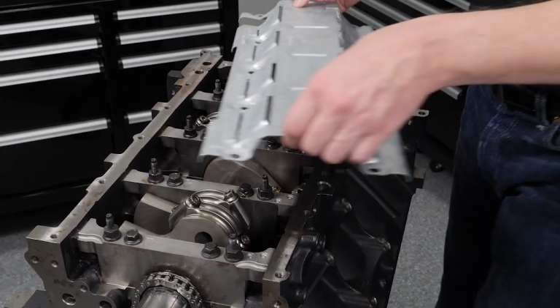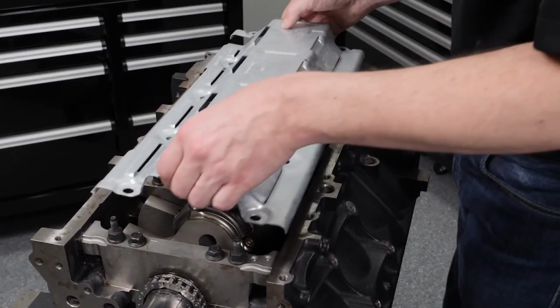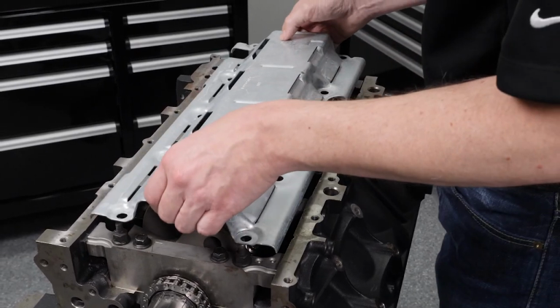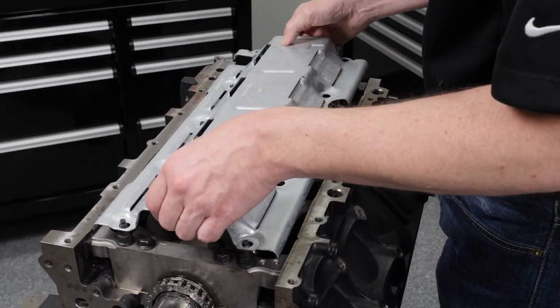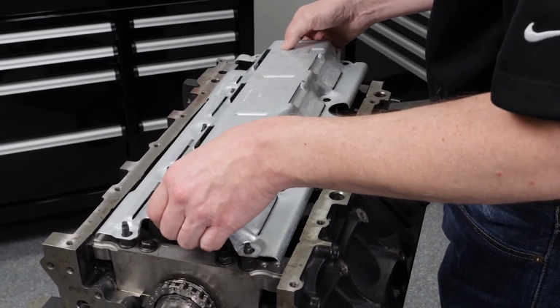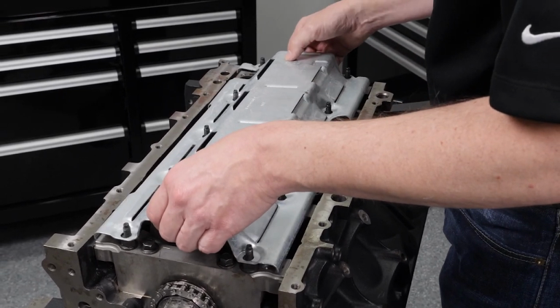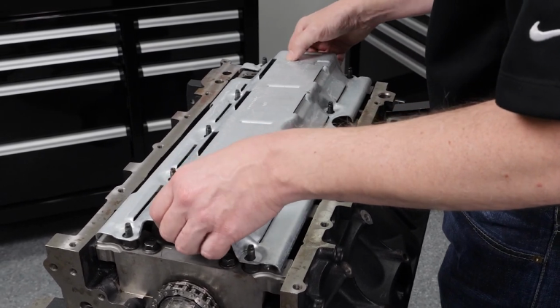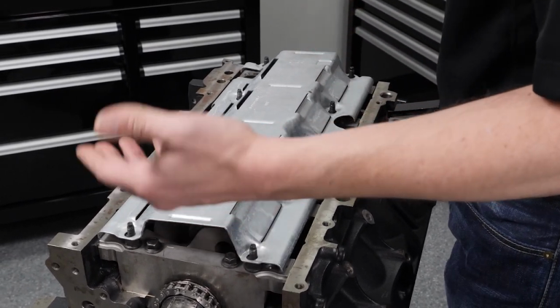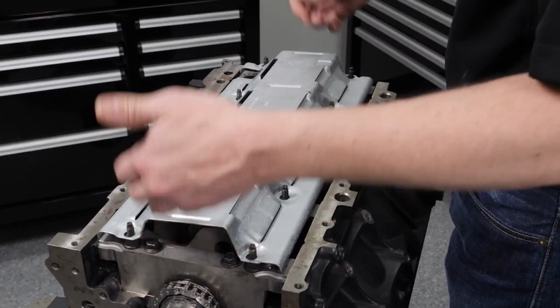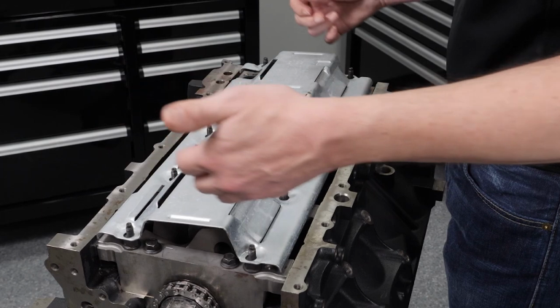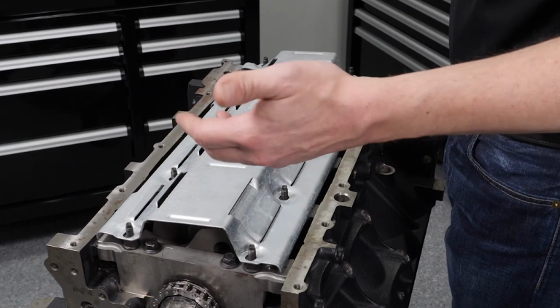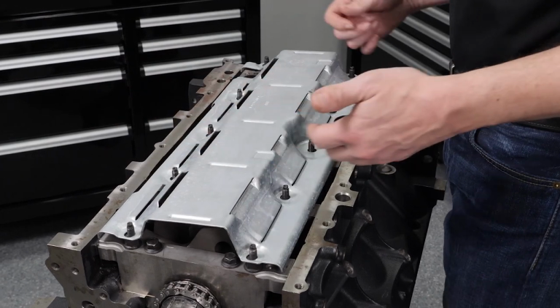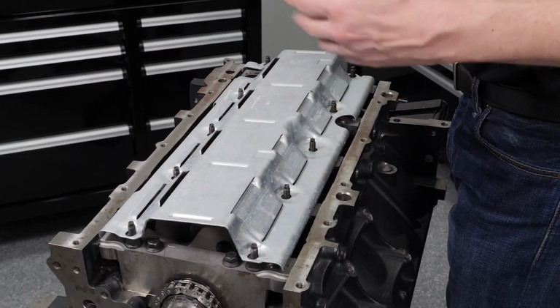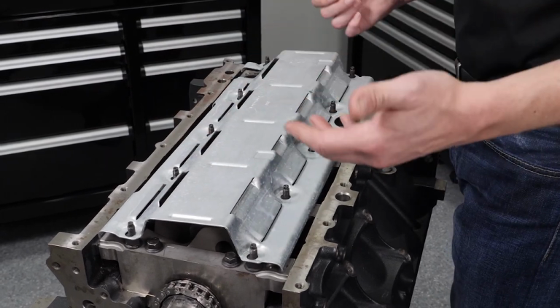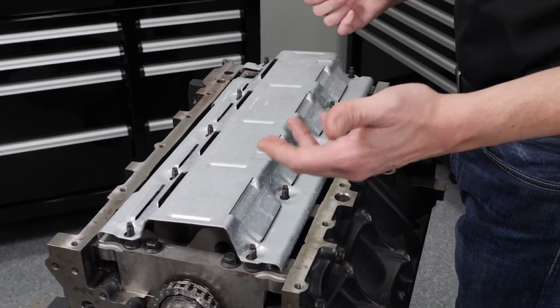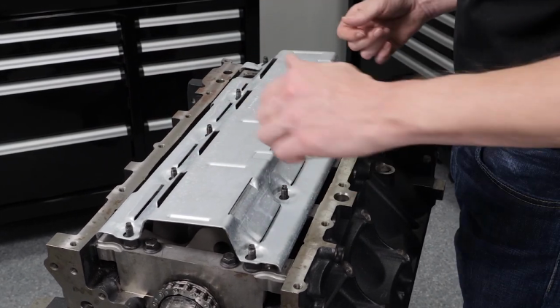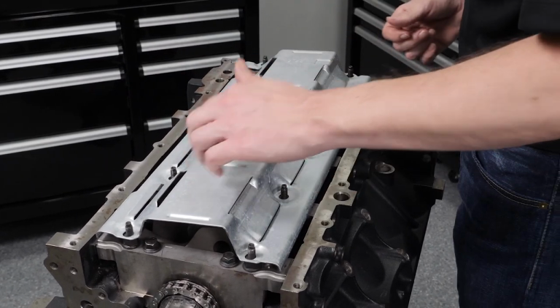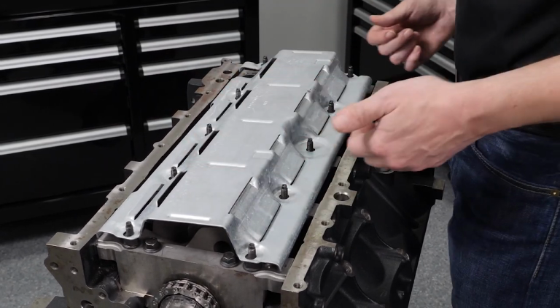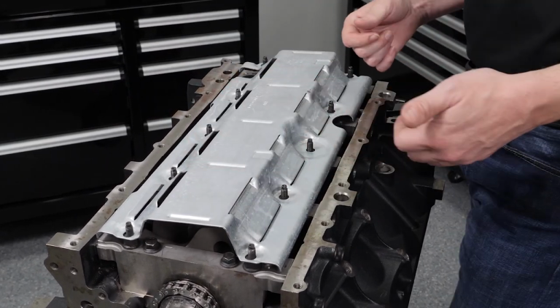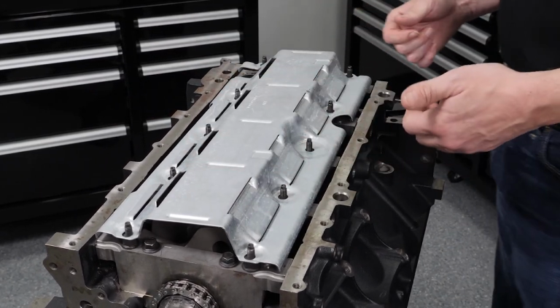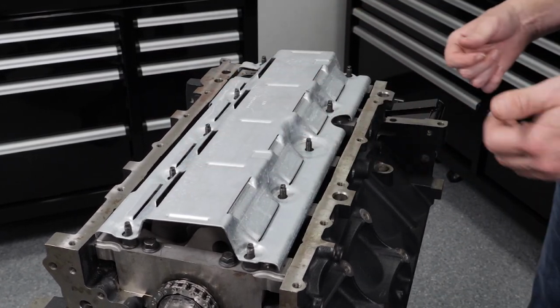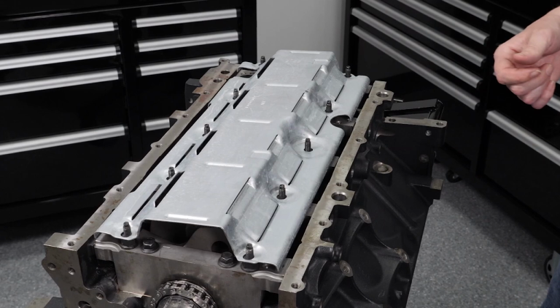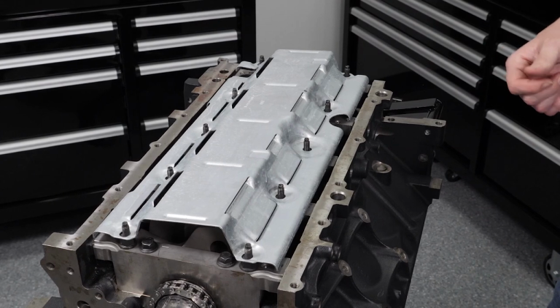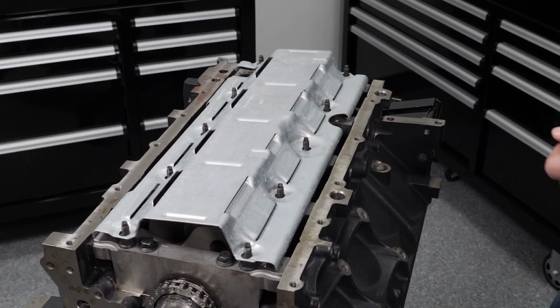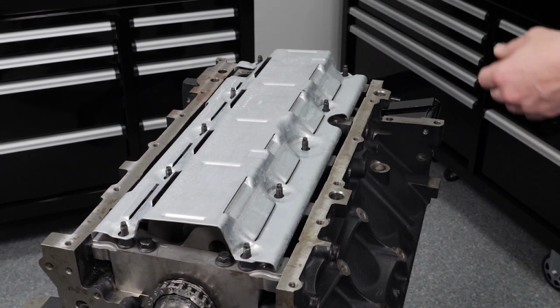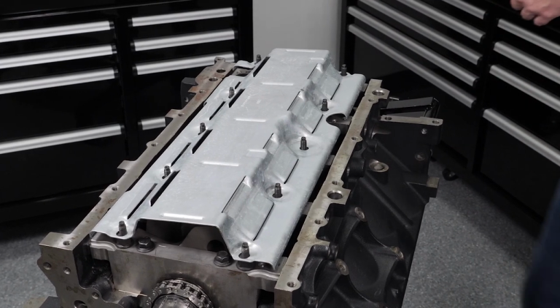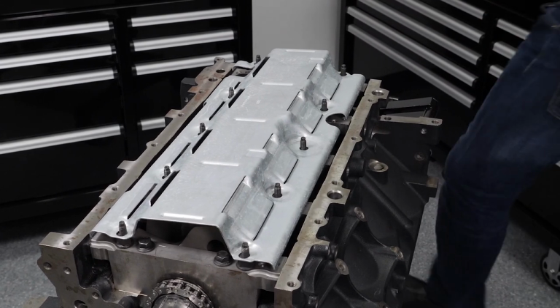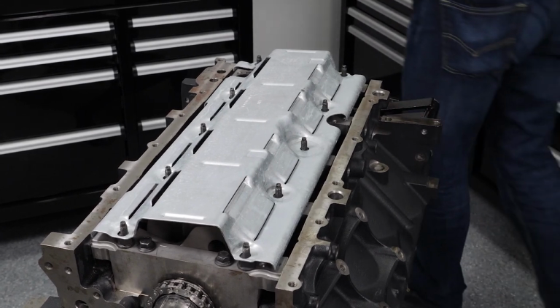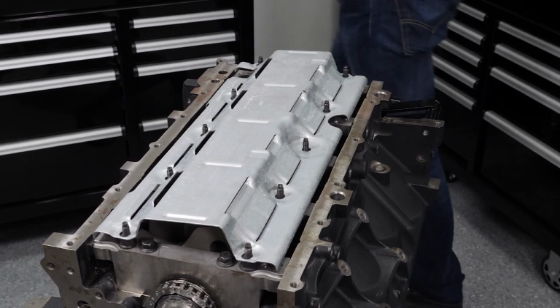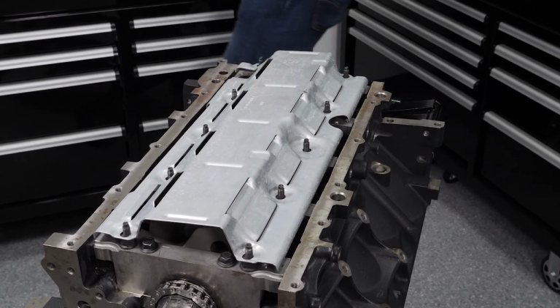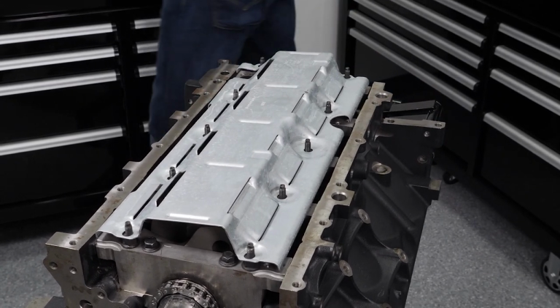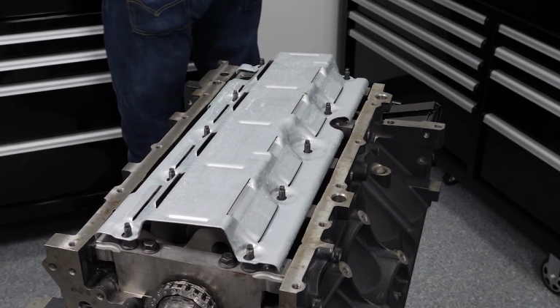This windage tray is nice because it clears a four-inch stroker crank no problem. You can space up a normal windage tray and it works — it's okay — but this one right out of the box is exactly what we need. From there we've got our oil pump and oil pump pickup.